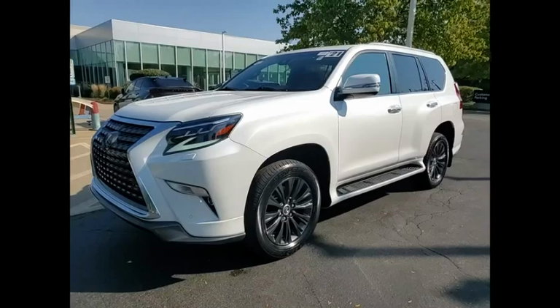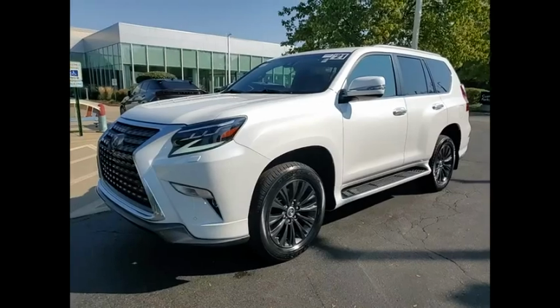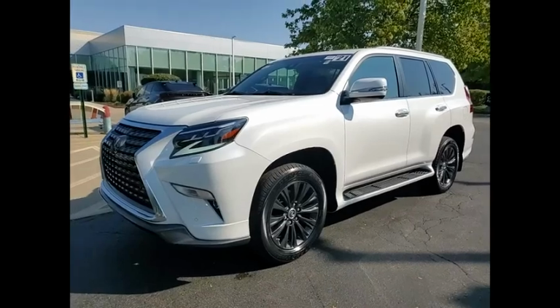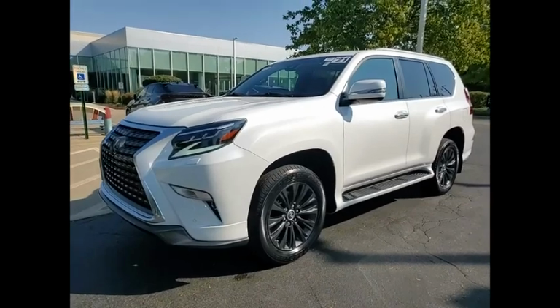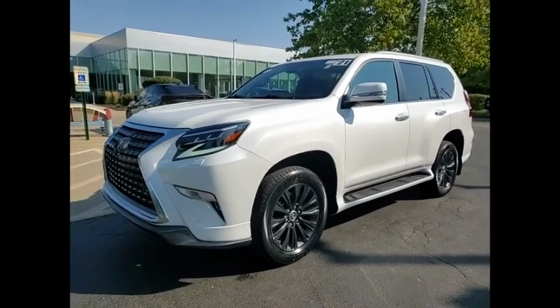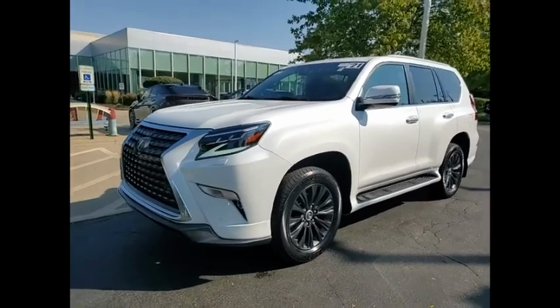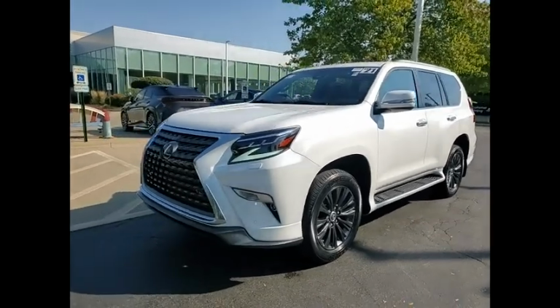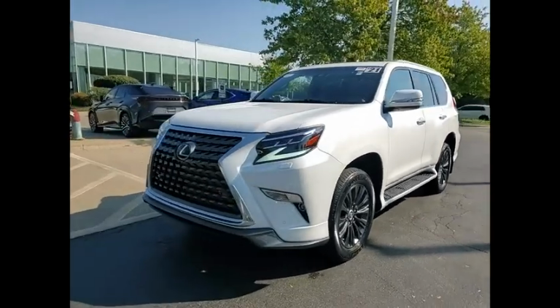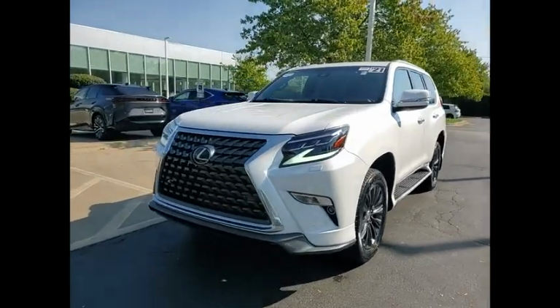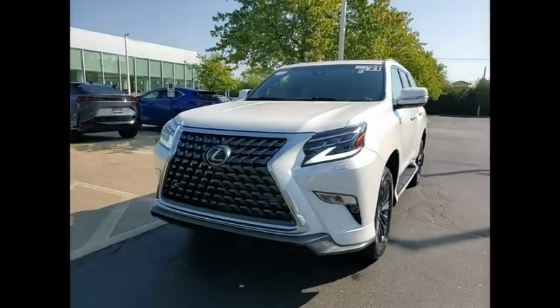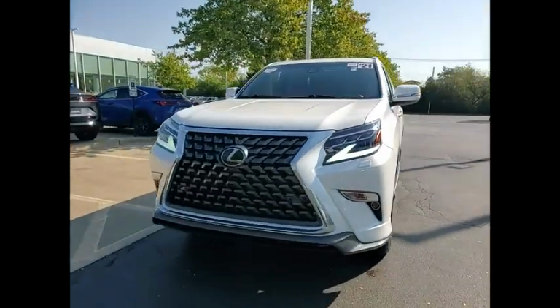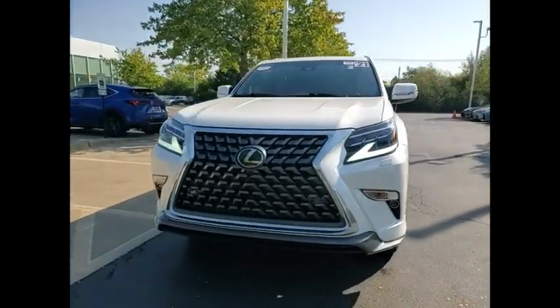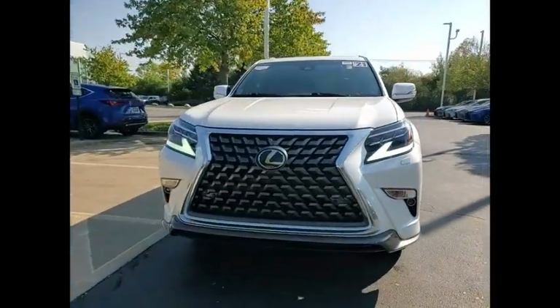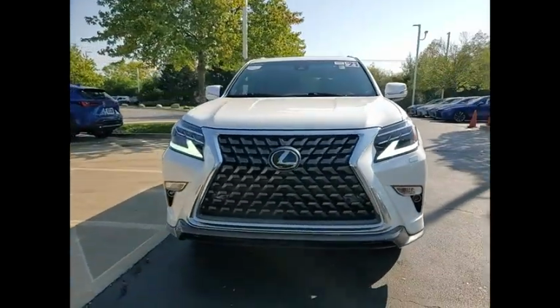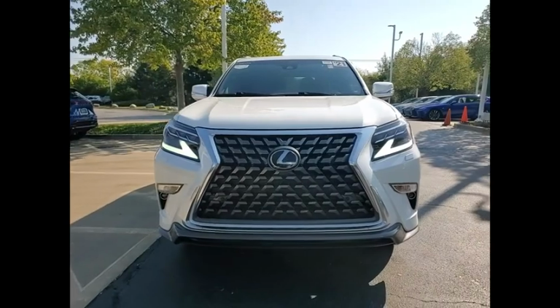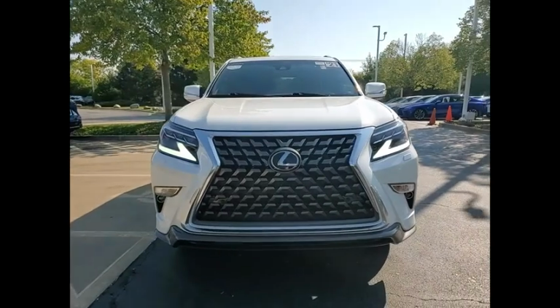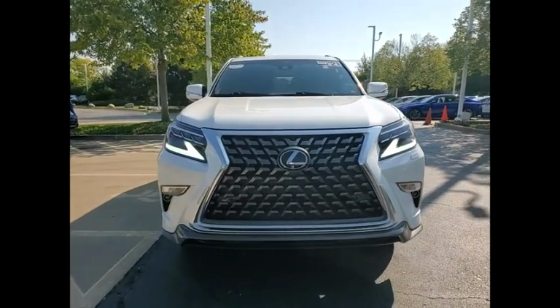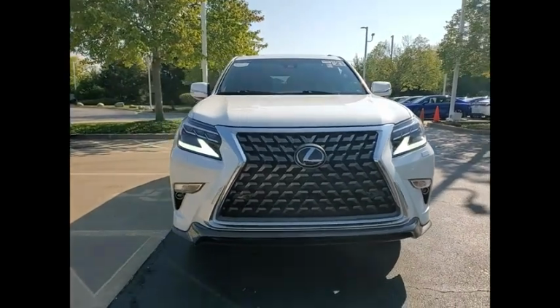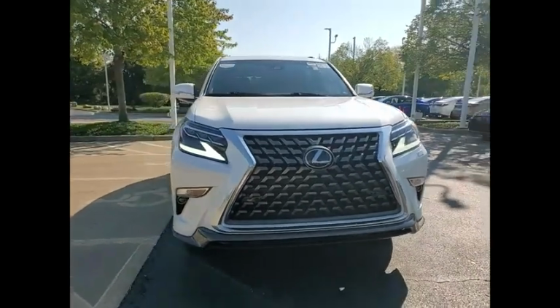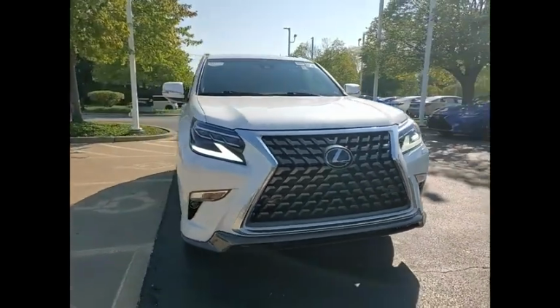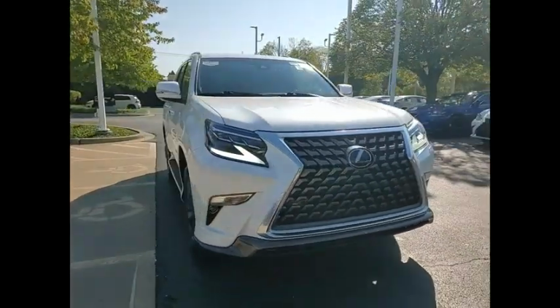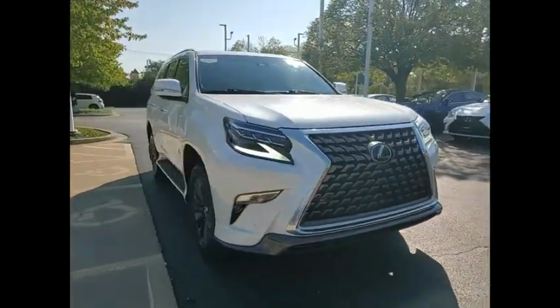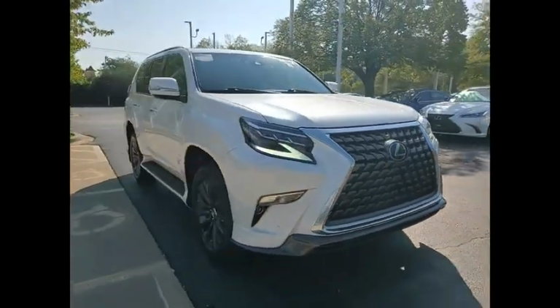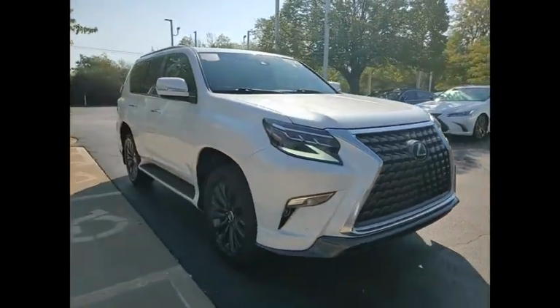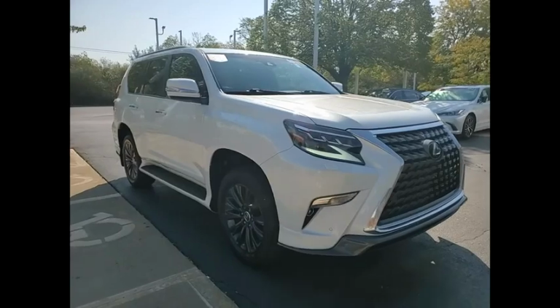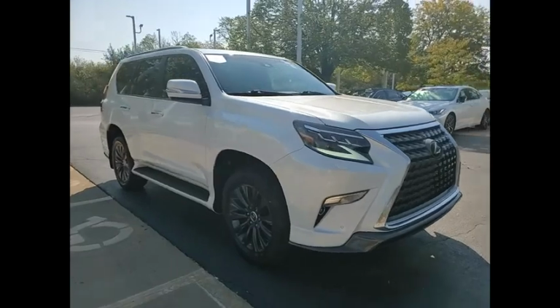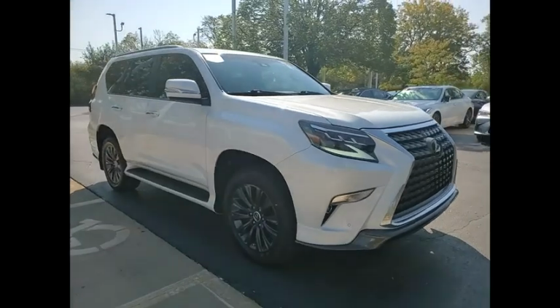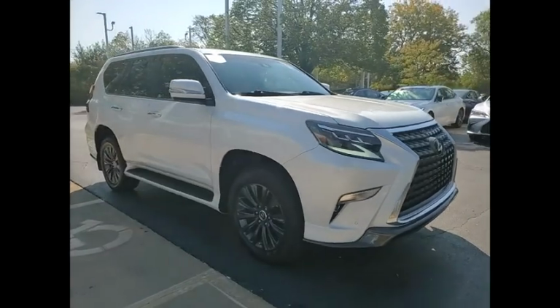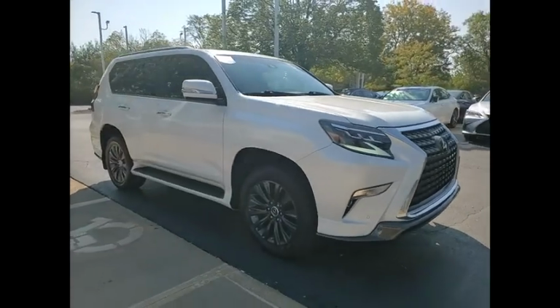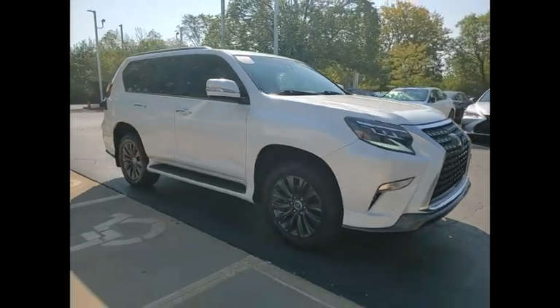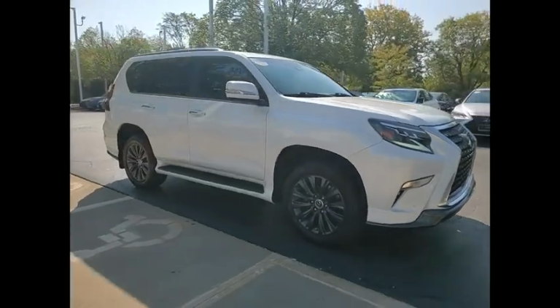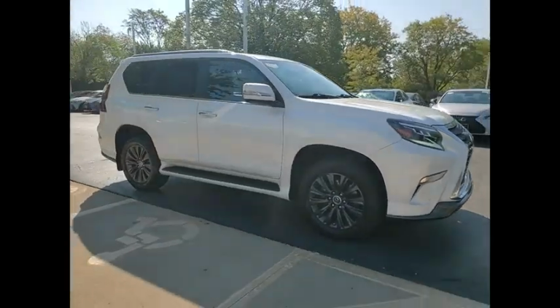We are pleased to show you the 2021 GX460. This seven-passenger utility vehicle is more powerful, capable, and versatile than ever before.